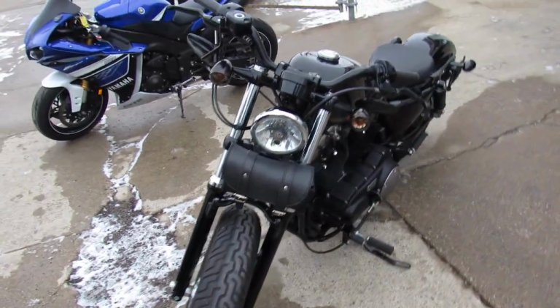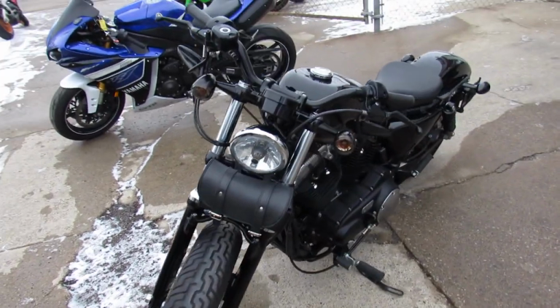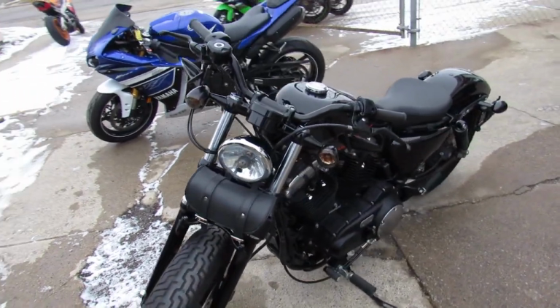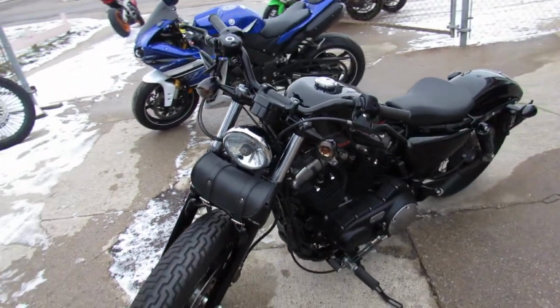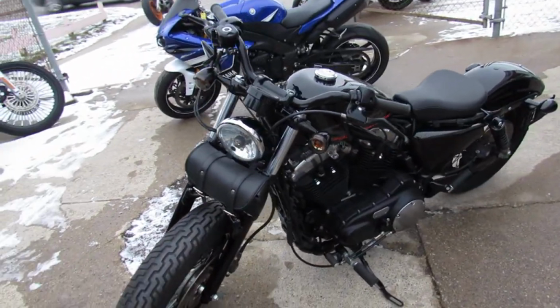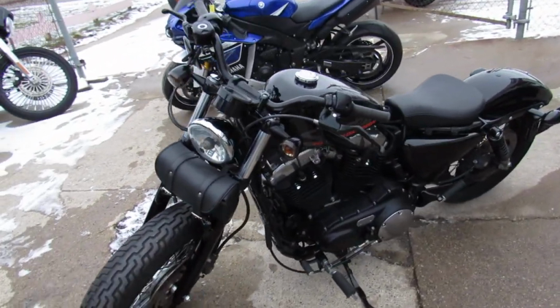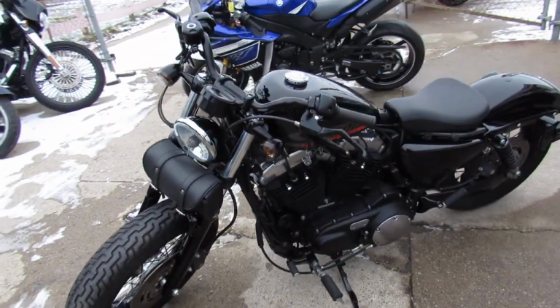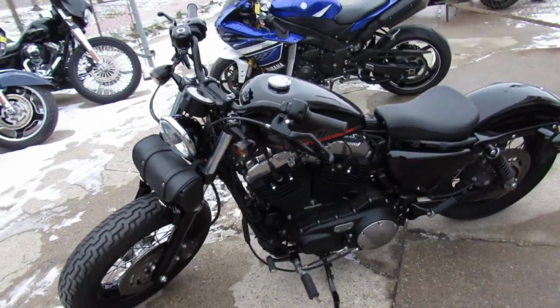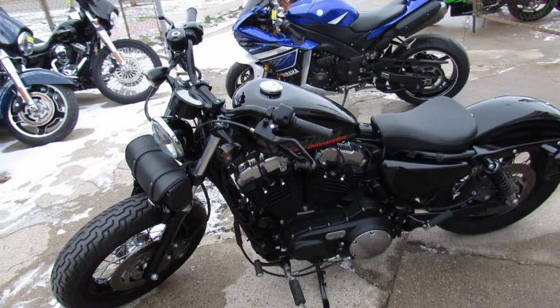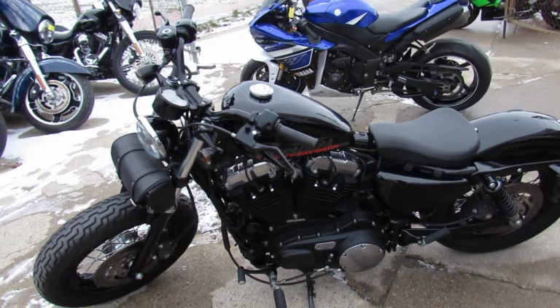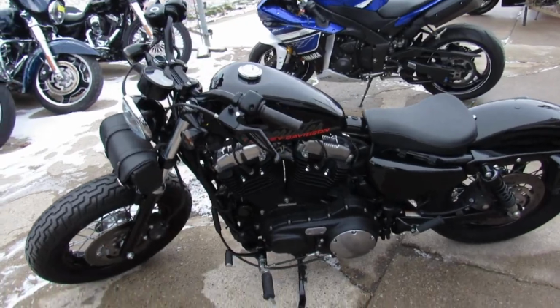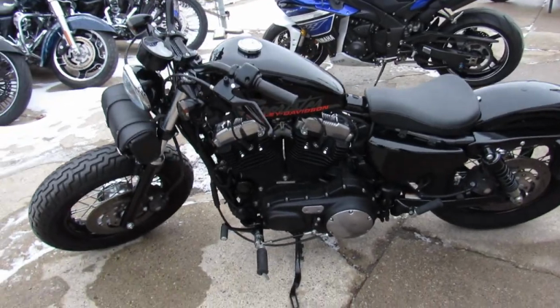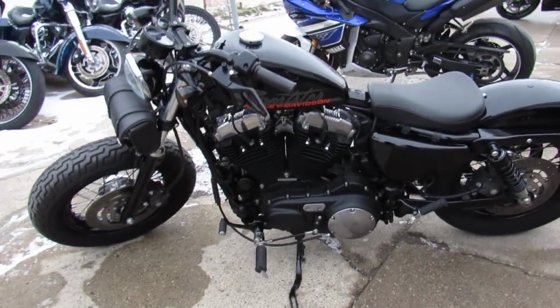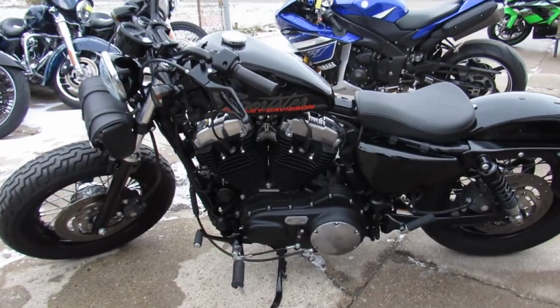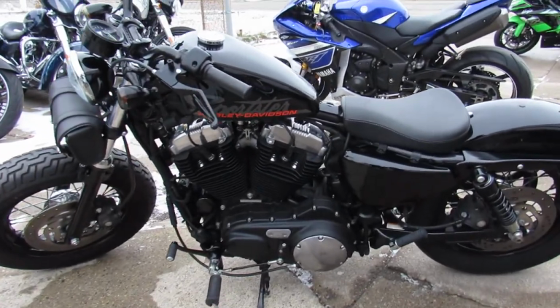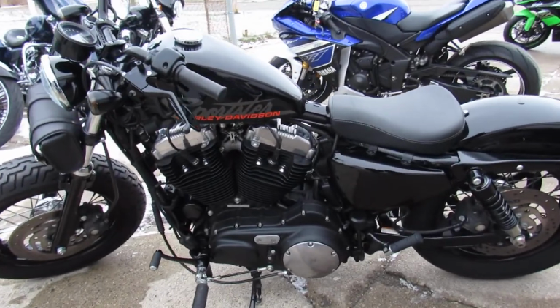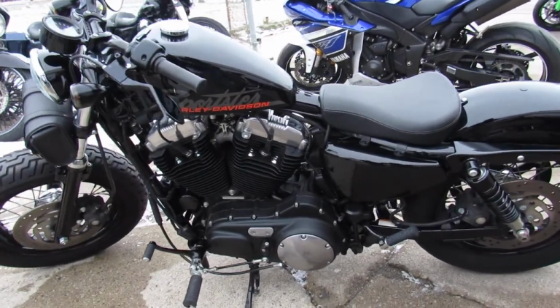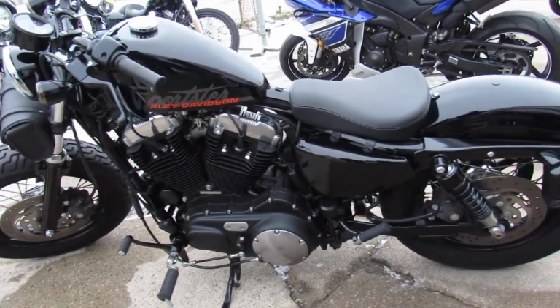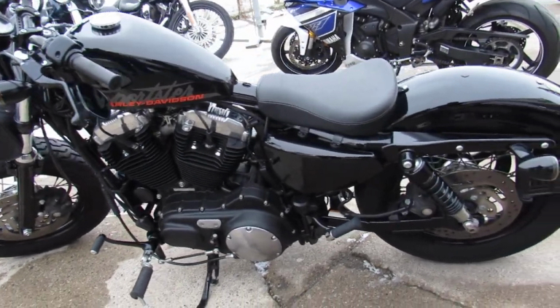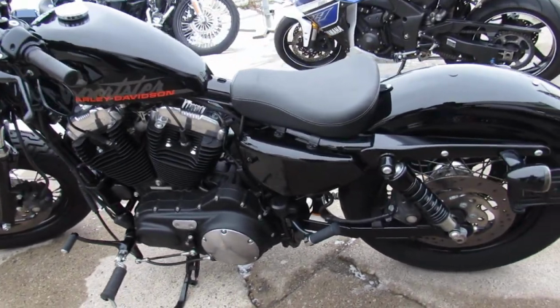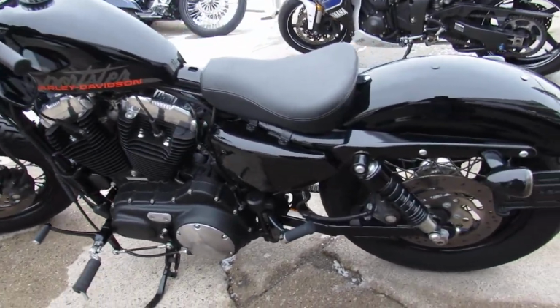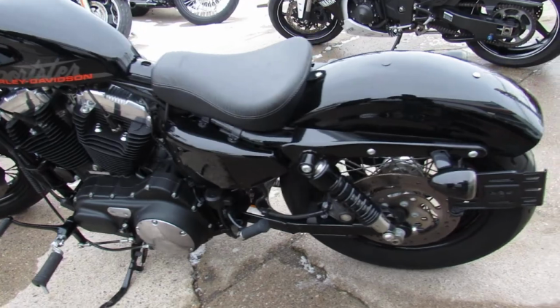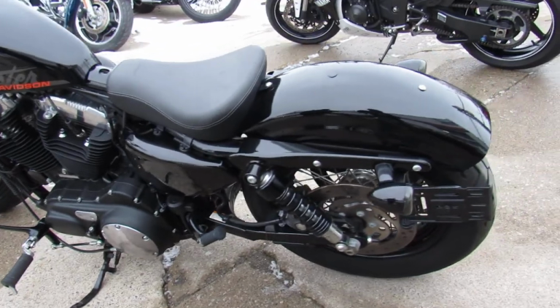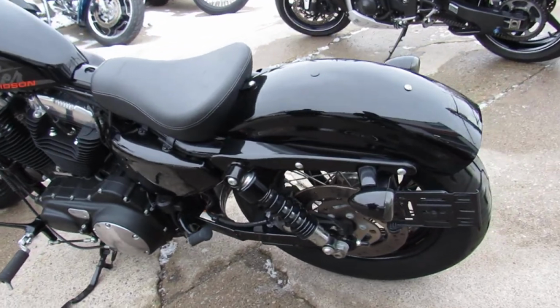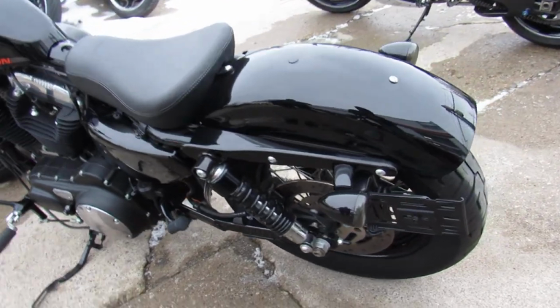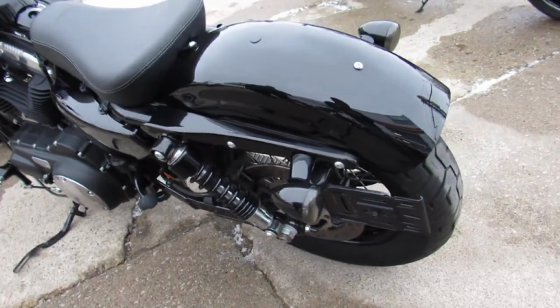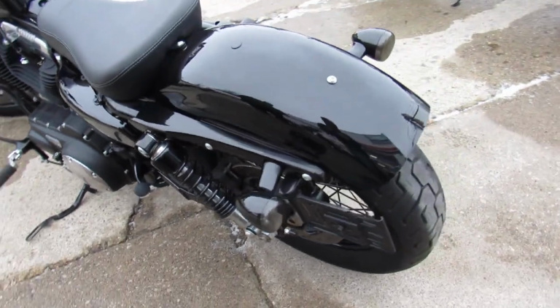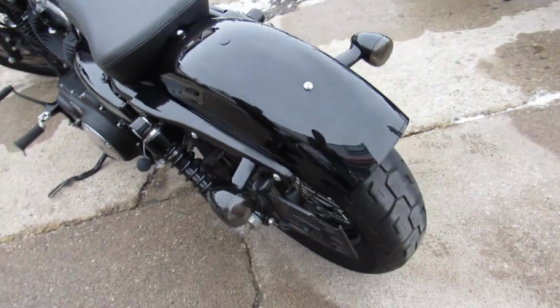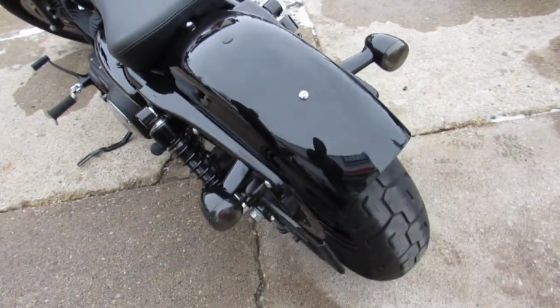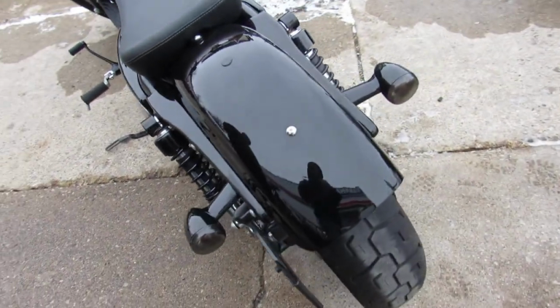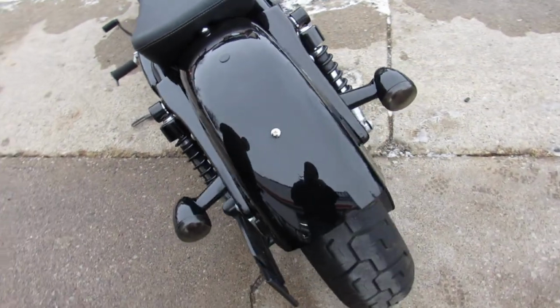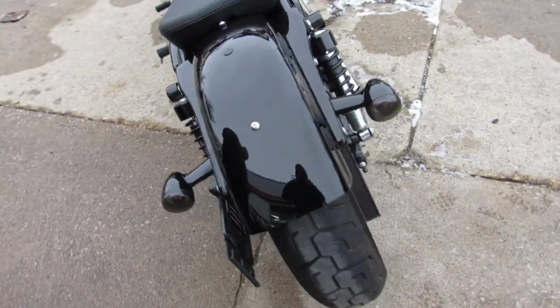This one here is the 2010 Sportster 48 in Vivid Gloss Black. It's got the chrome-laced wheels, slash-cut drag exhaust — nice clean Harley with only 6,242 miles.